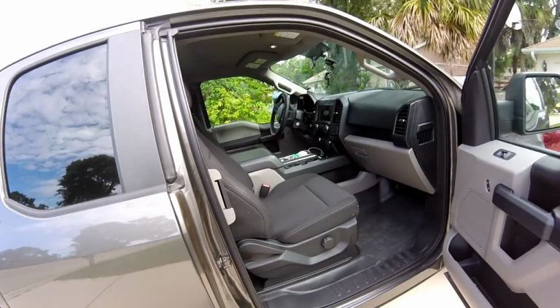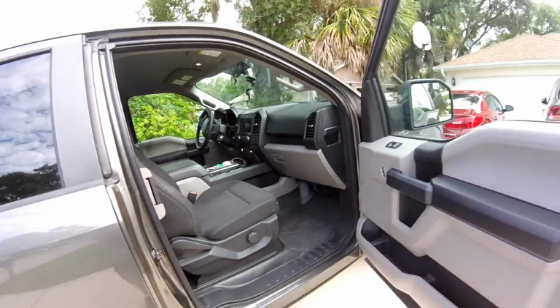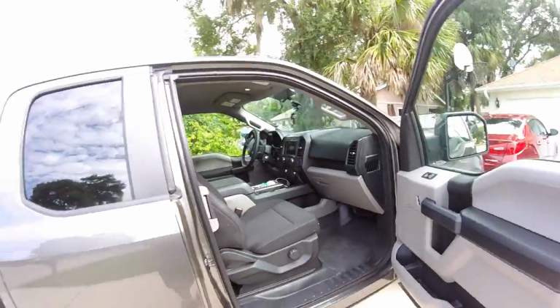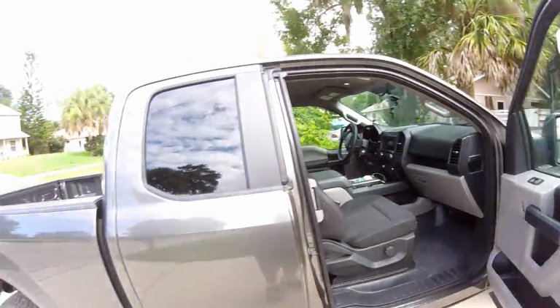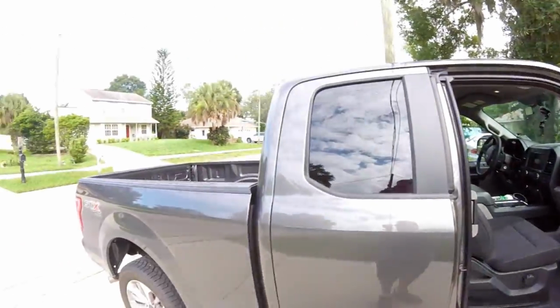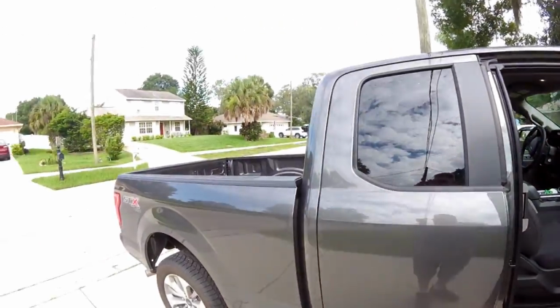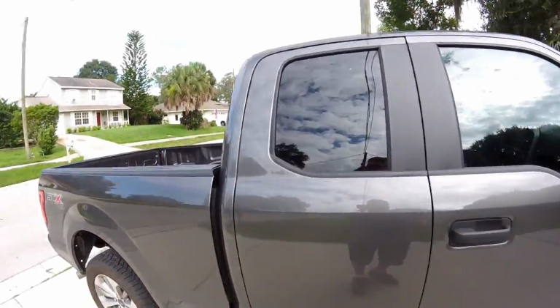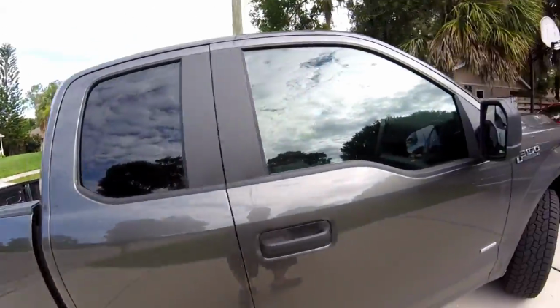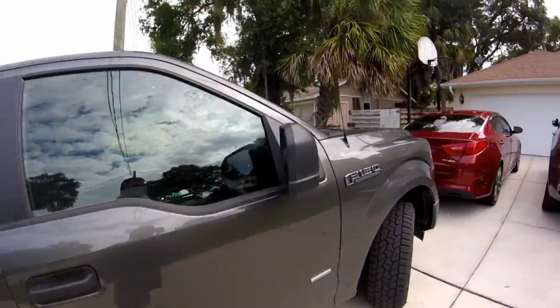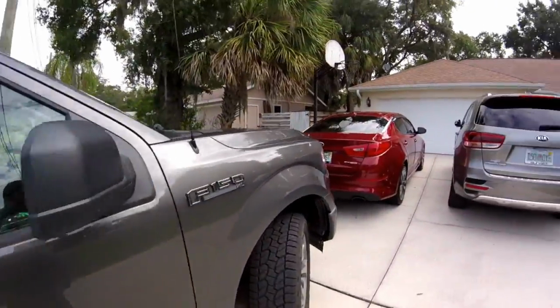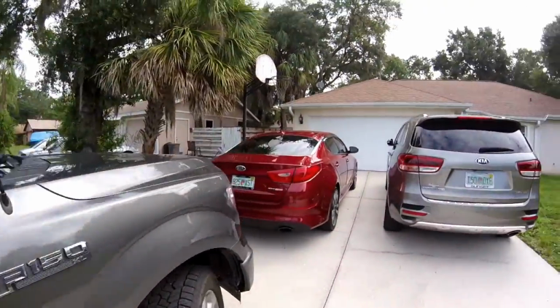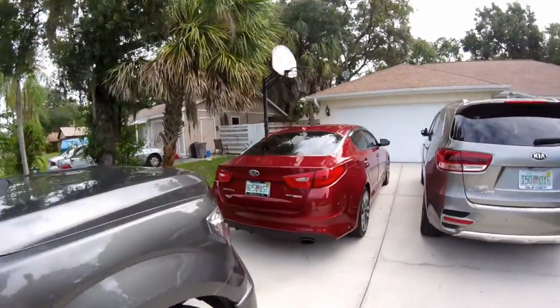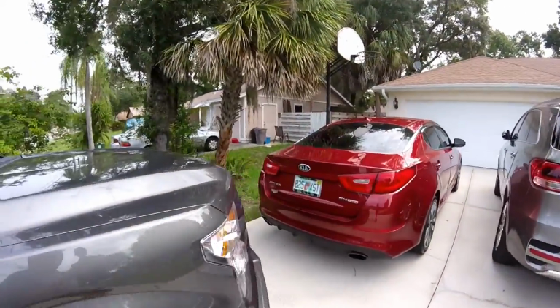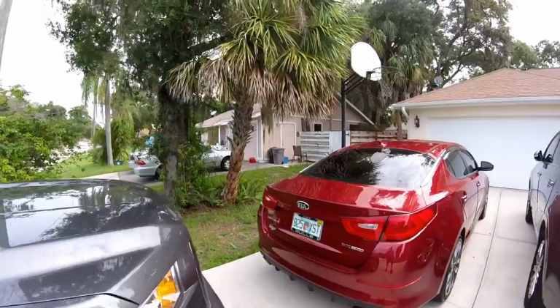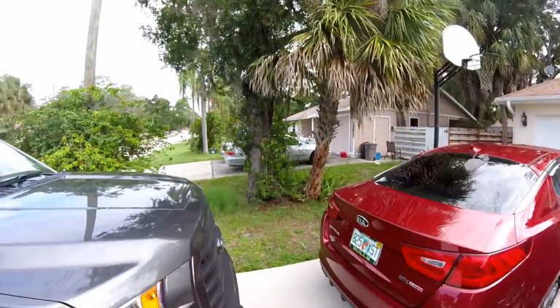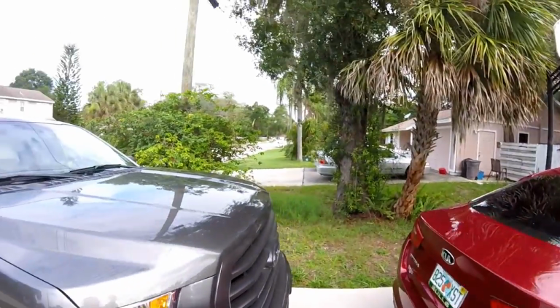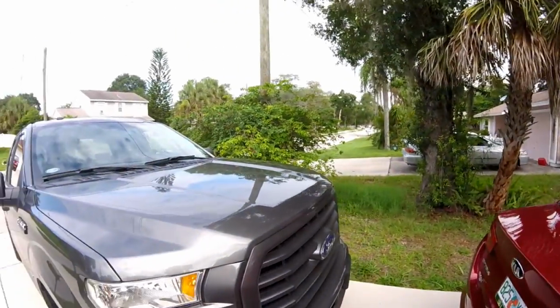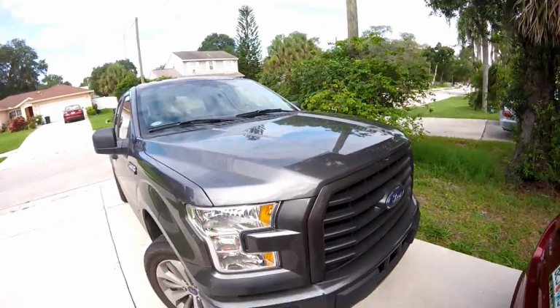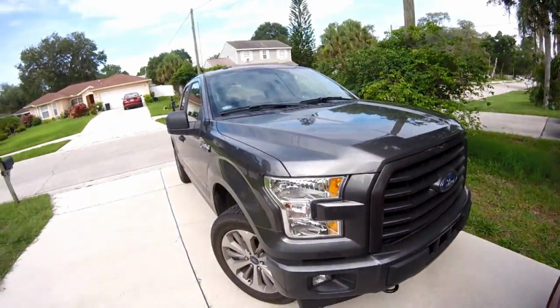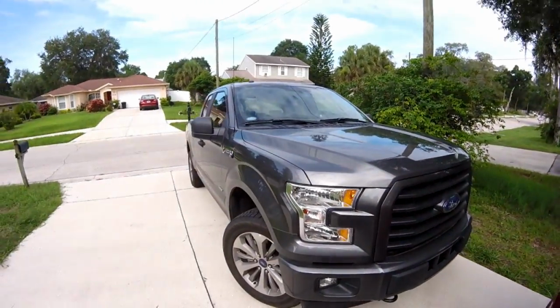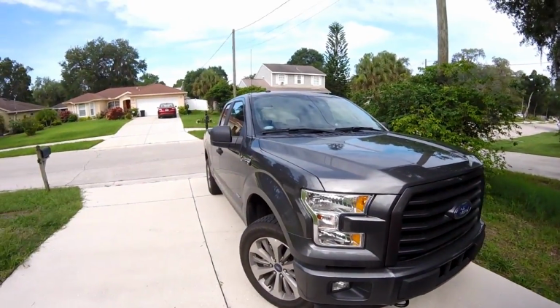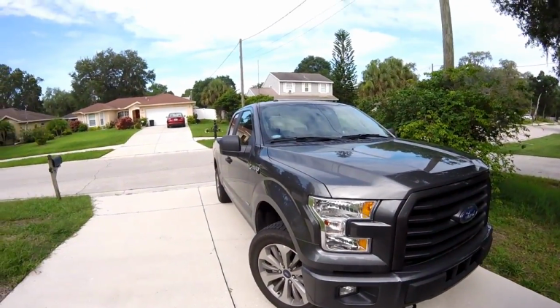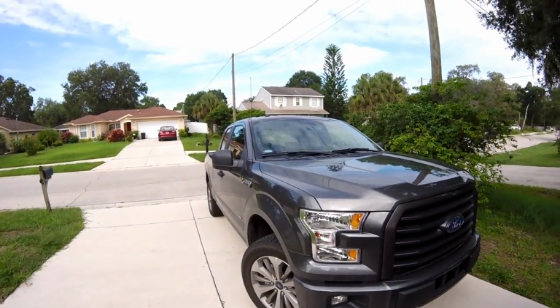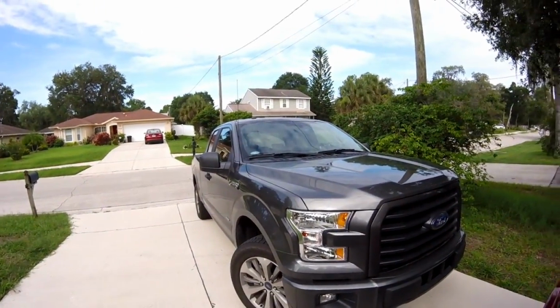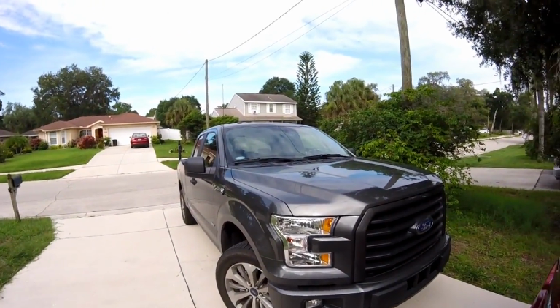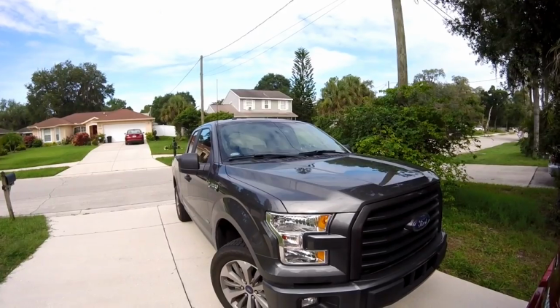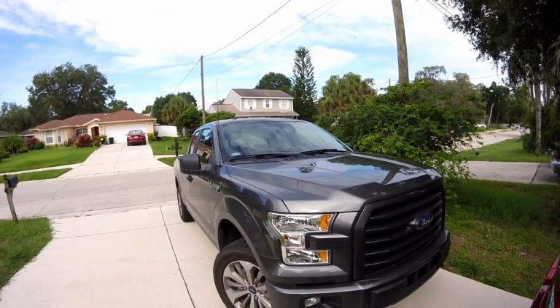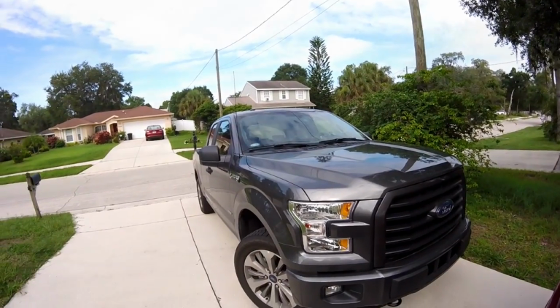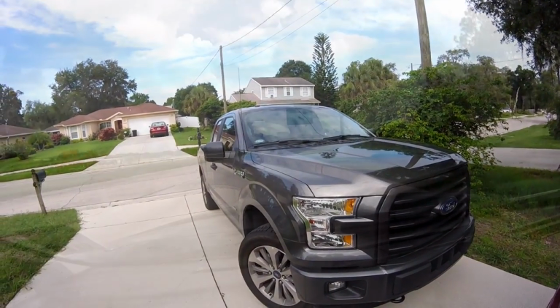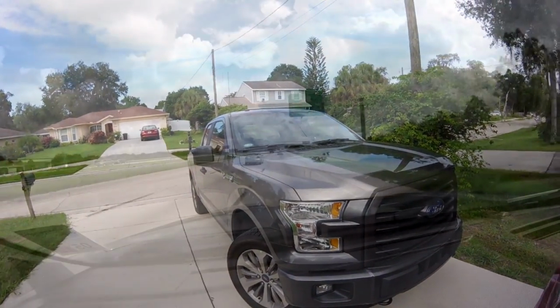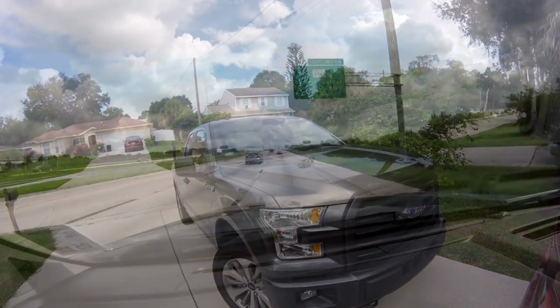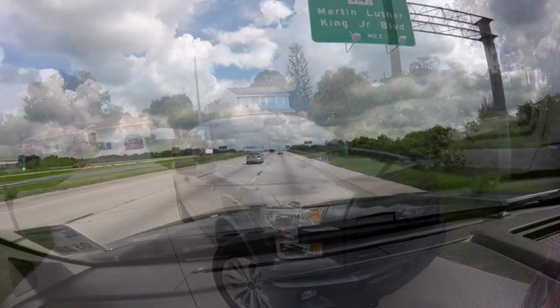Good morning YouTubers and RV fans! This morning I'm on my way up to General RV in Plant City, Florida. I'm going to be looking at some travel trailers and I'm going to take you along — come on along for the trip.